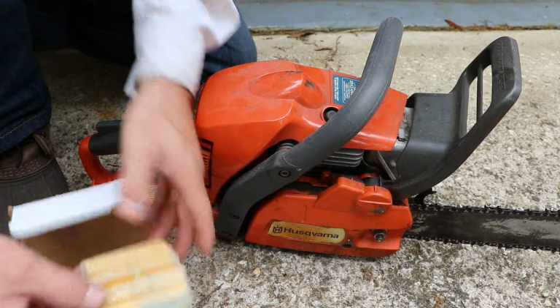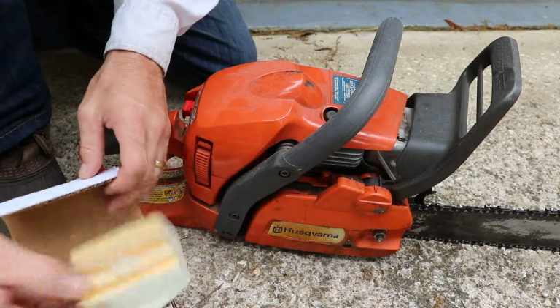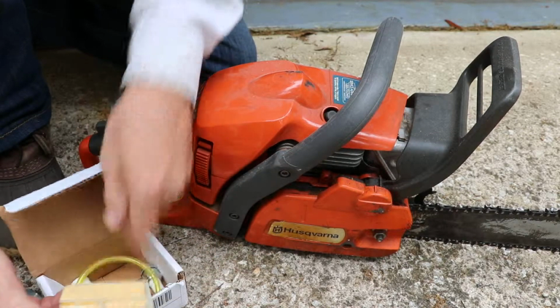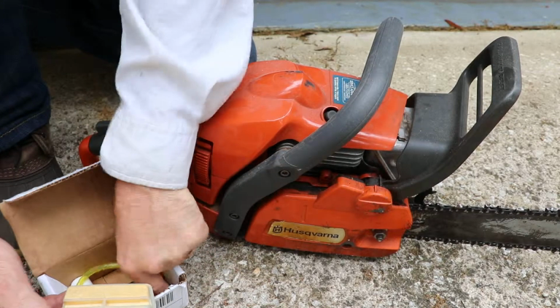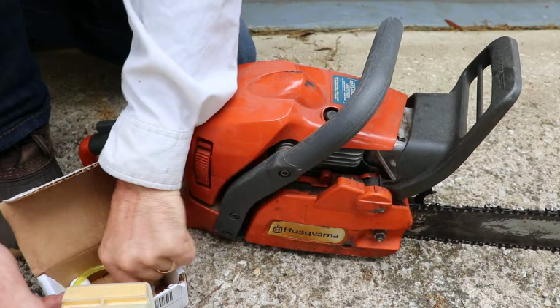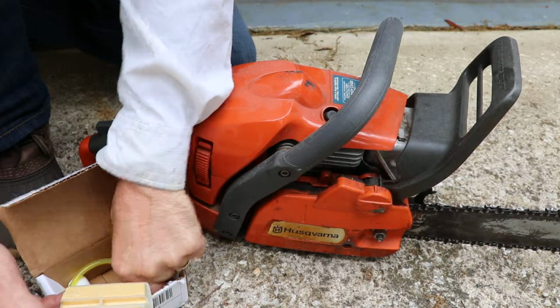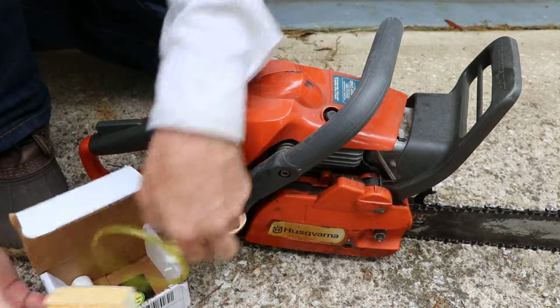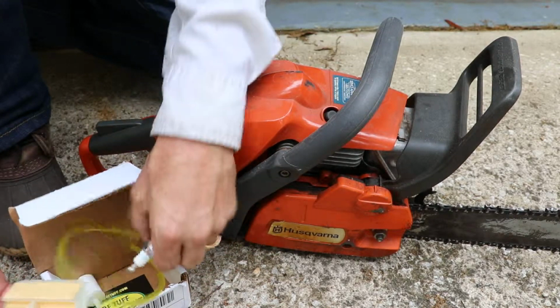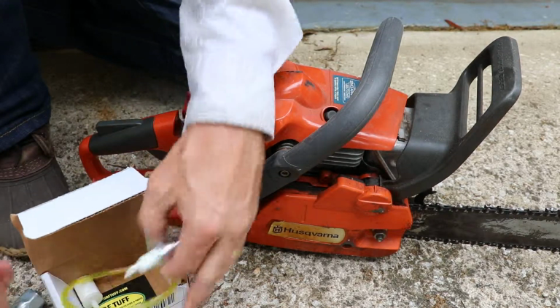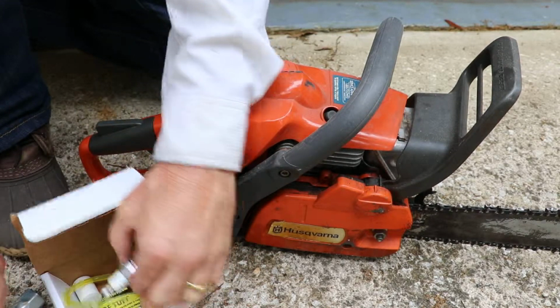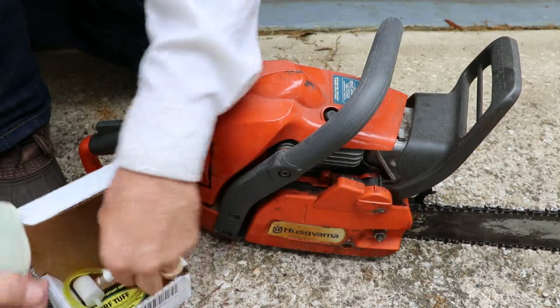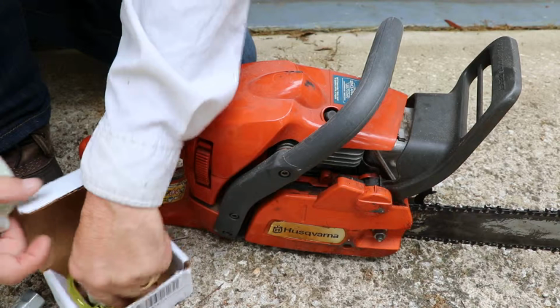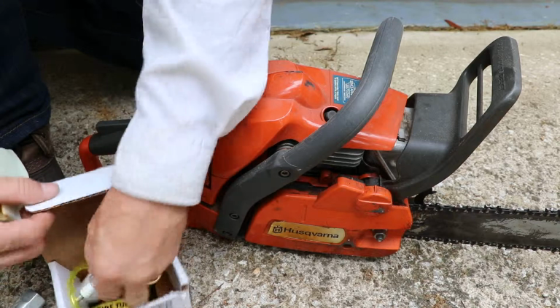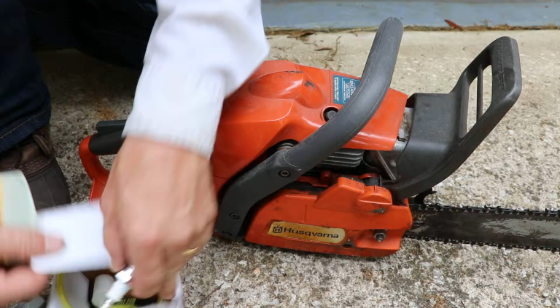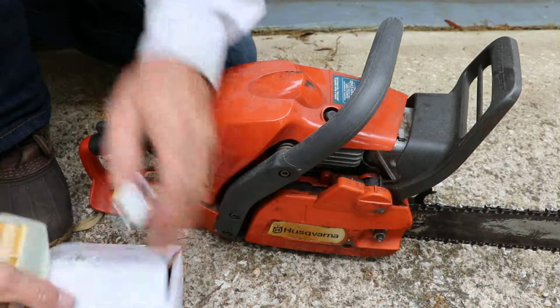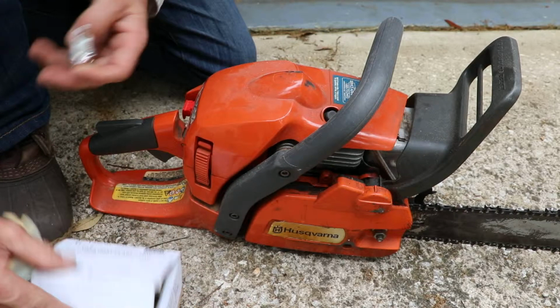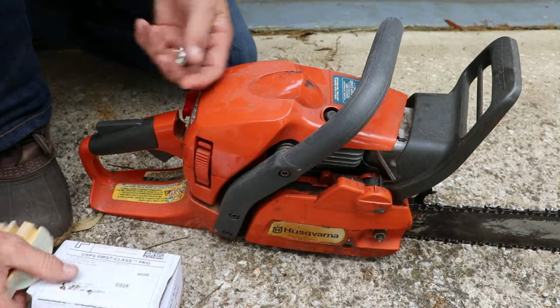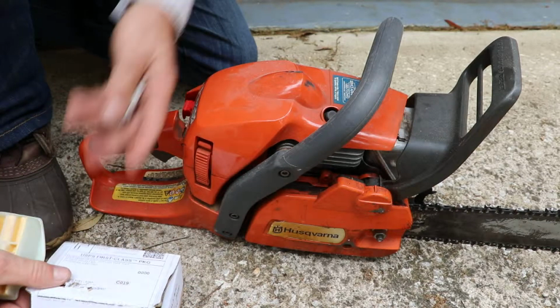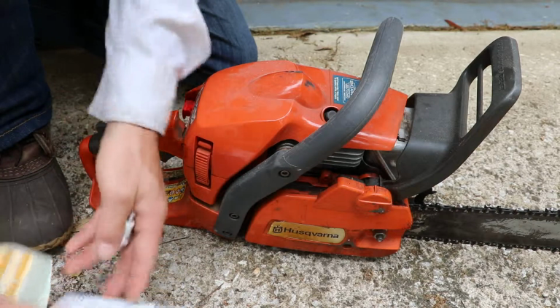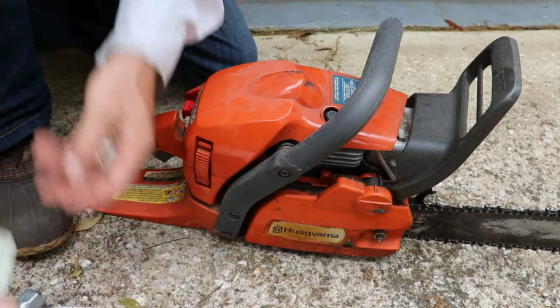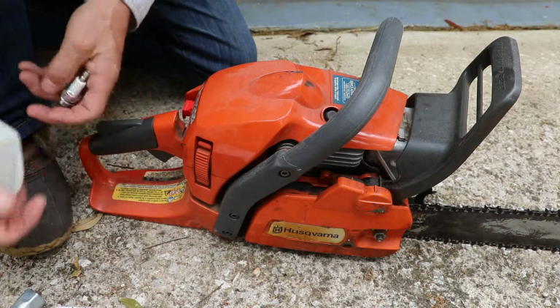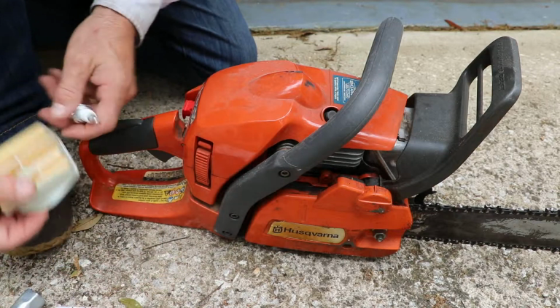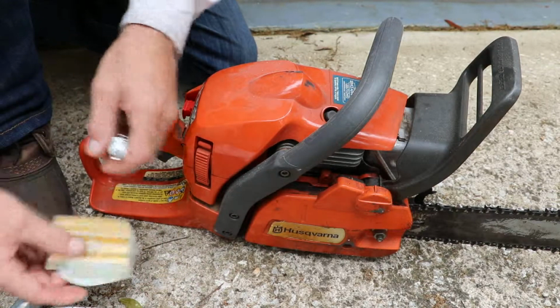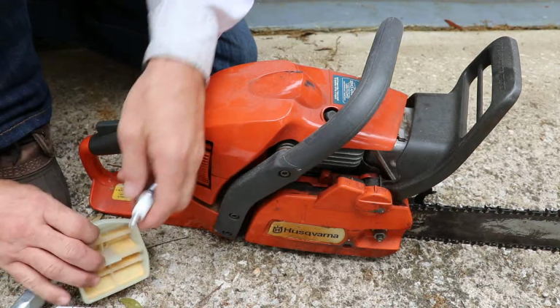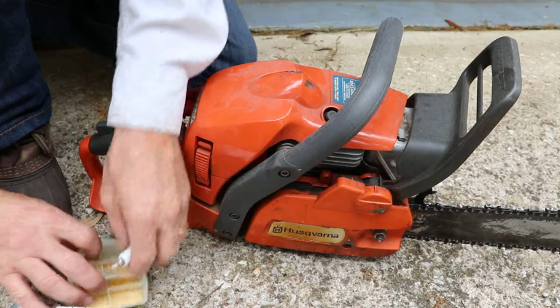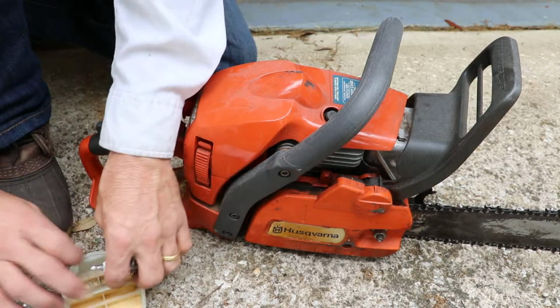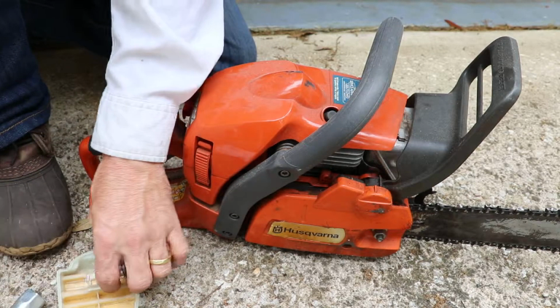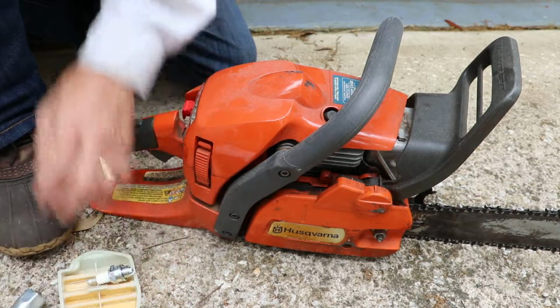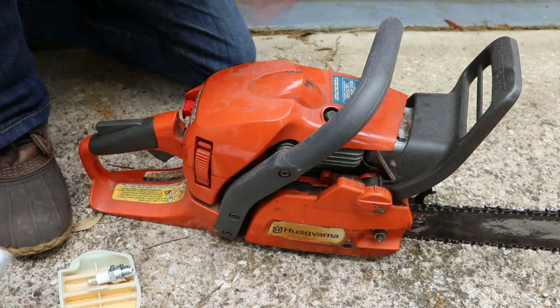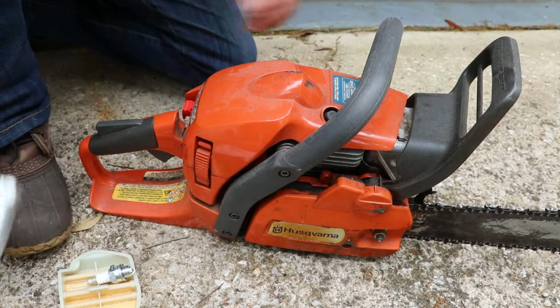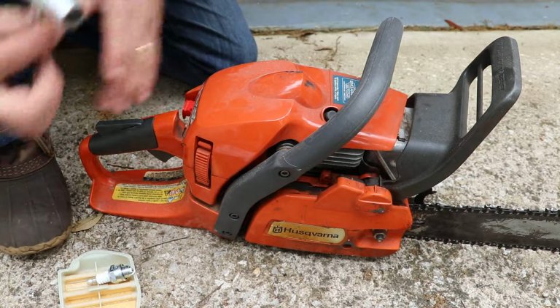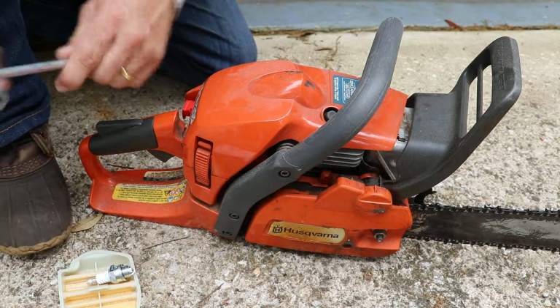I just wanted to change the air filter and the spark plug because I've had this unit for 10 years and I've never done any of that.